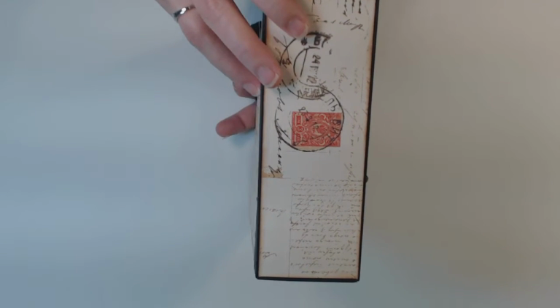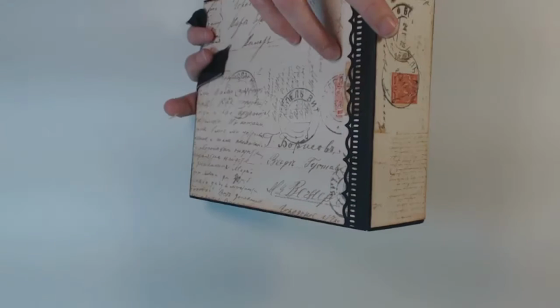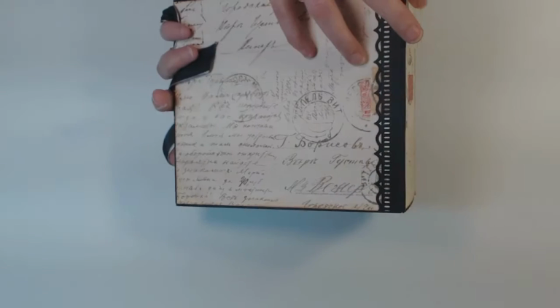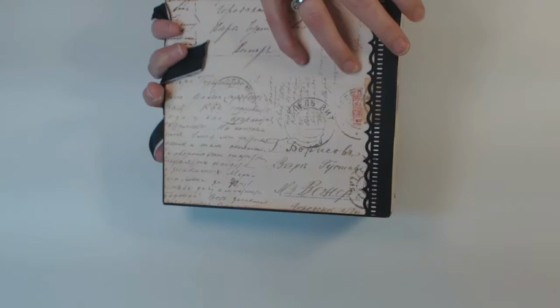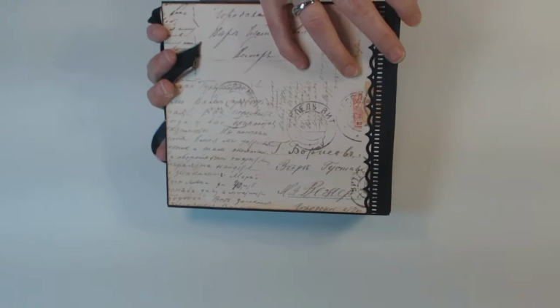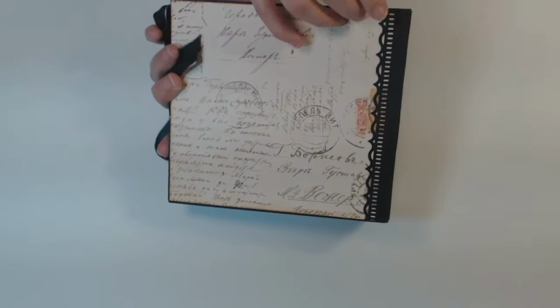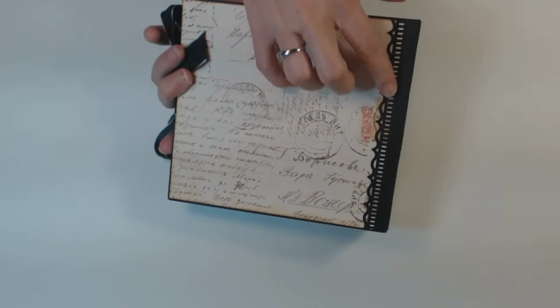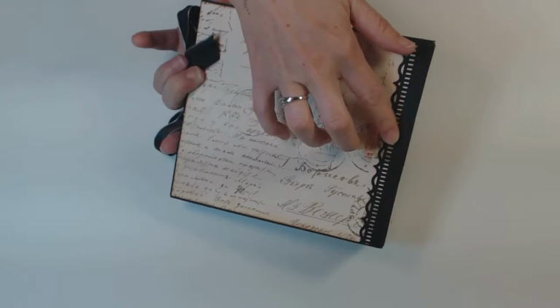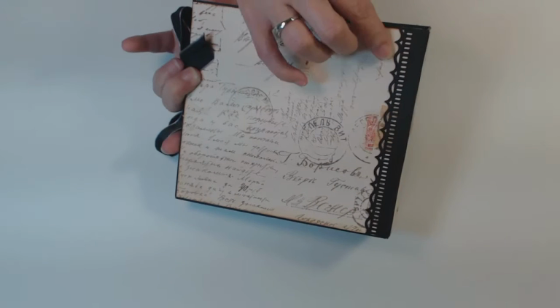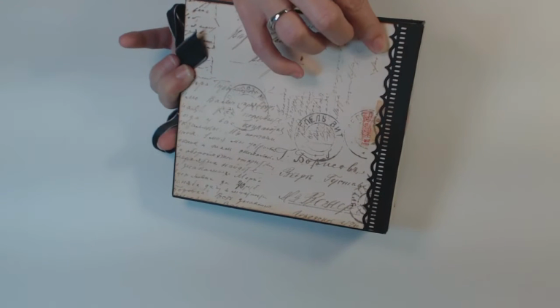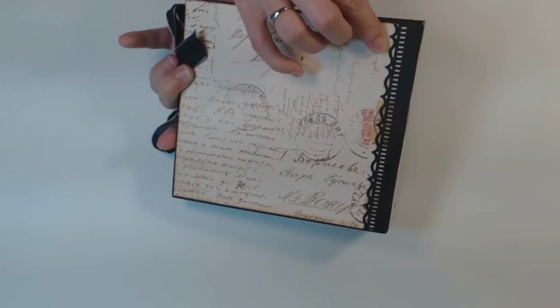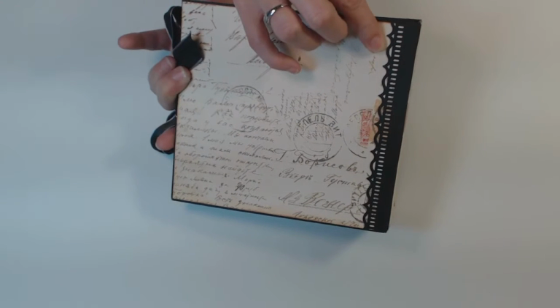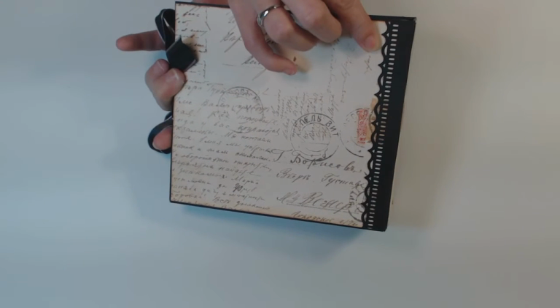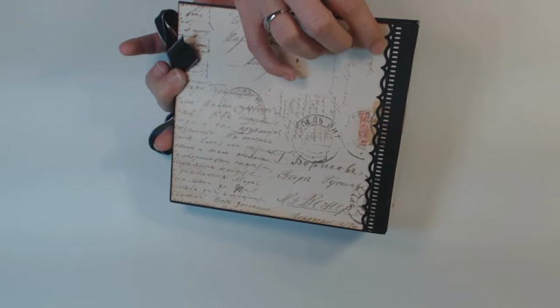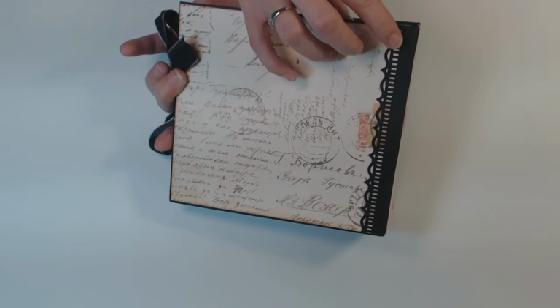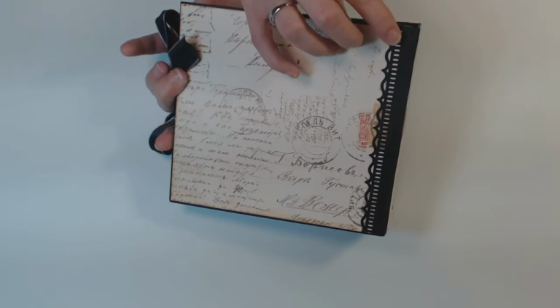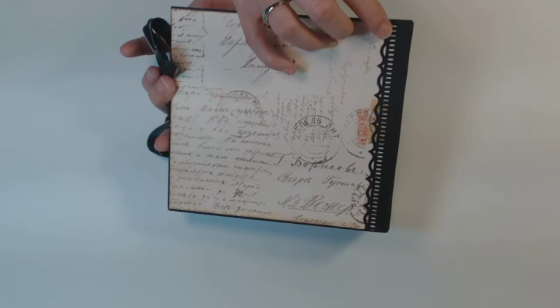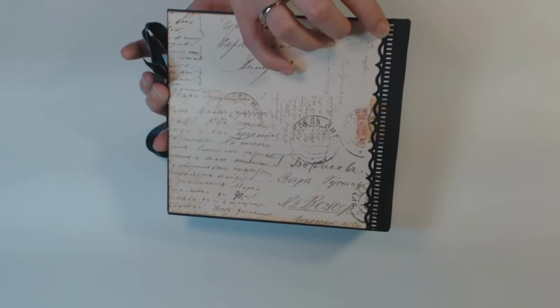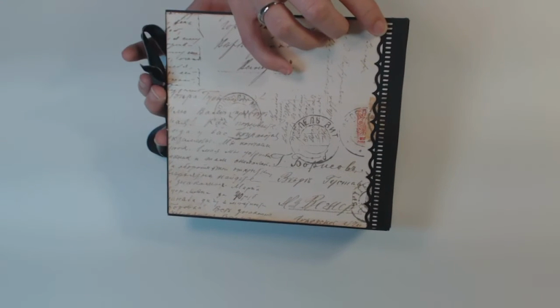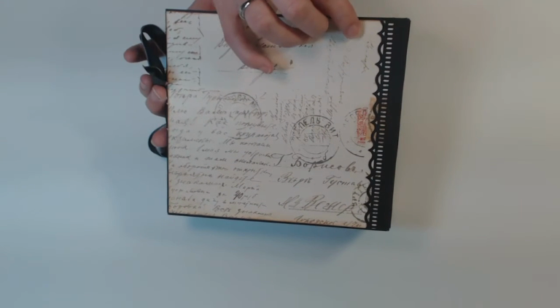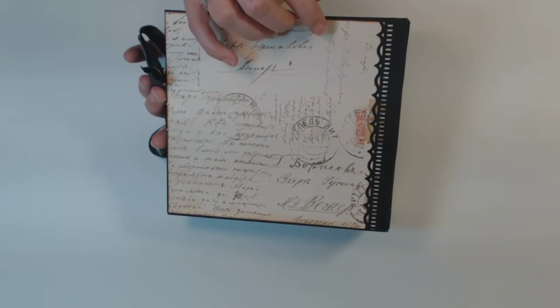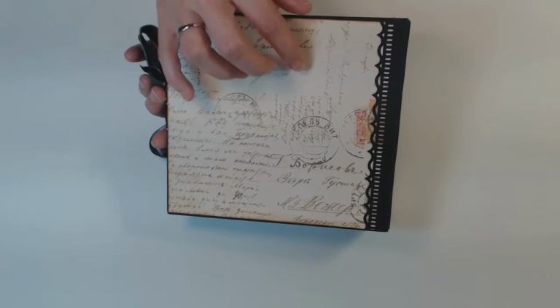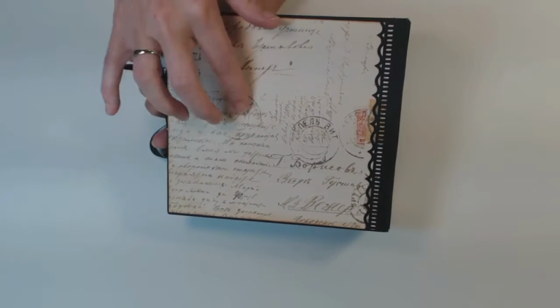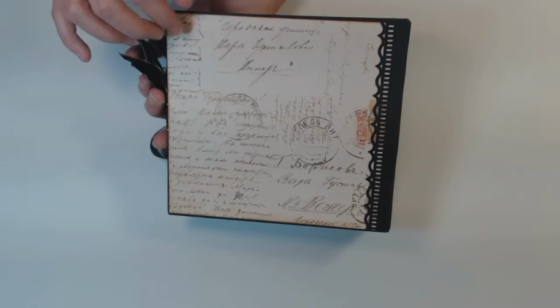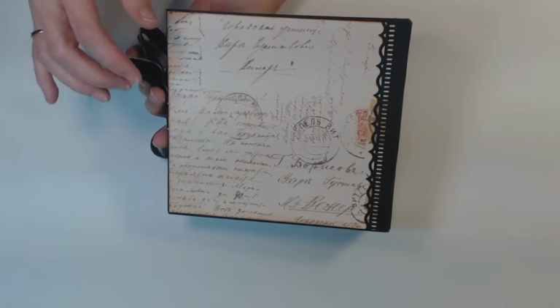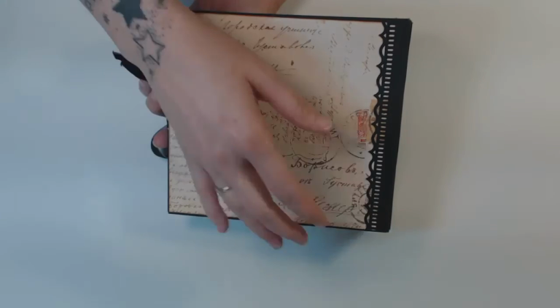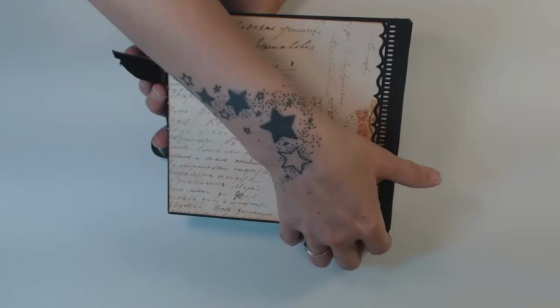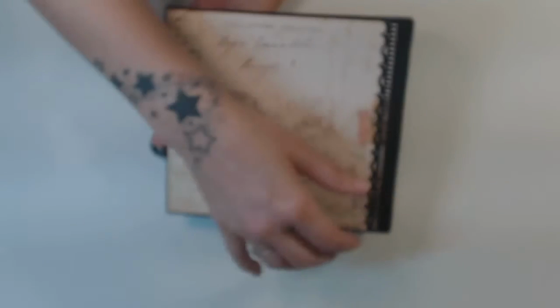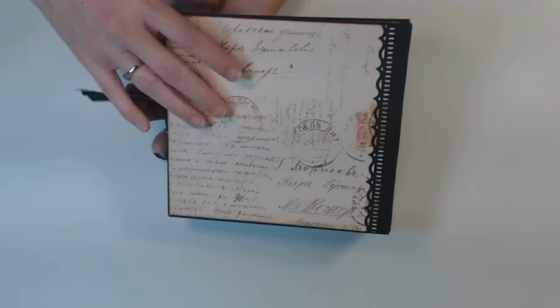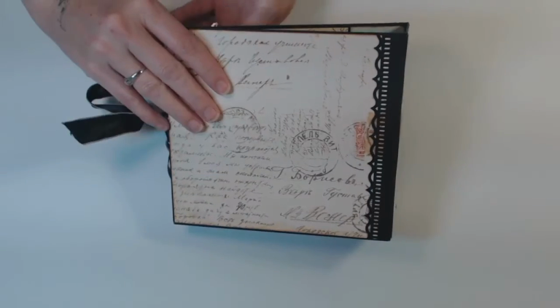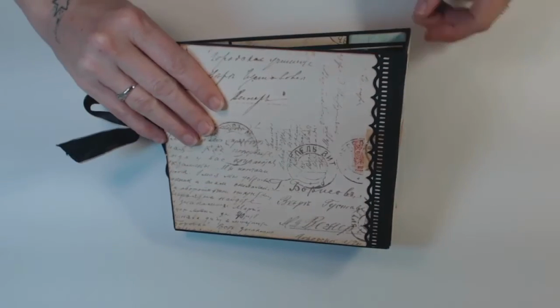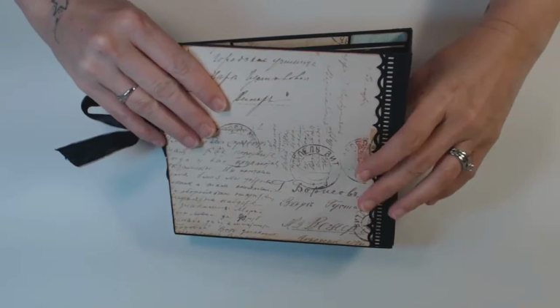And in the back also, Martha Stewart punch, and more paper from the collection.